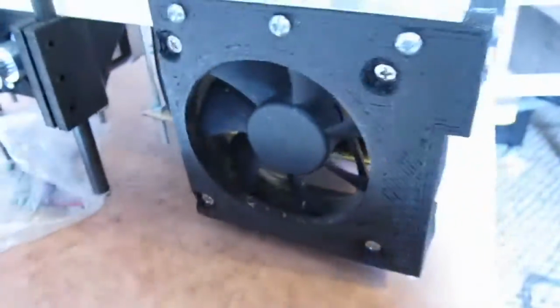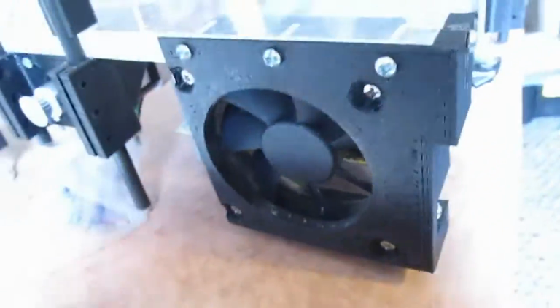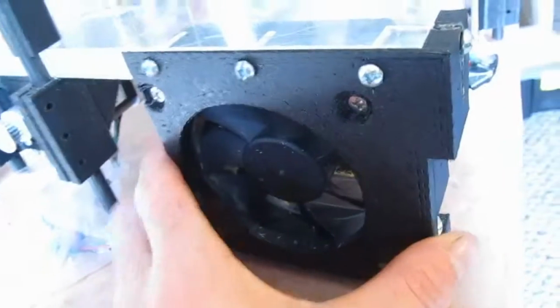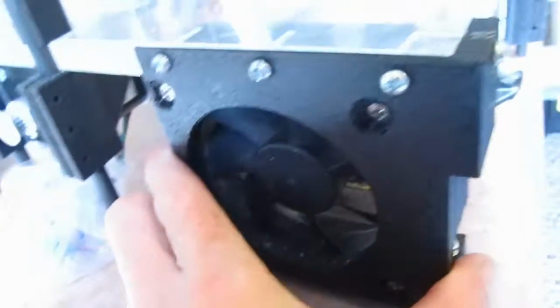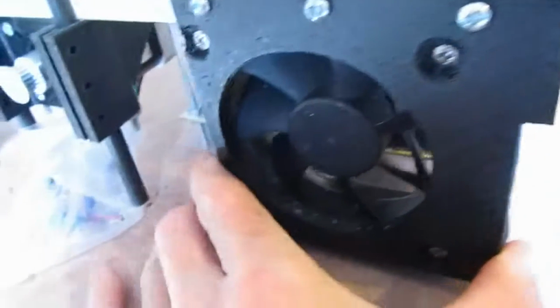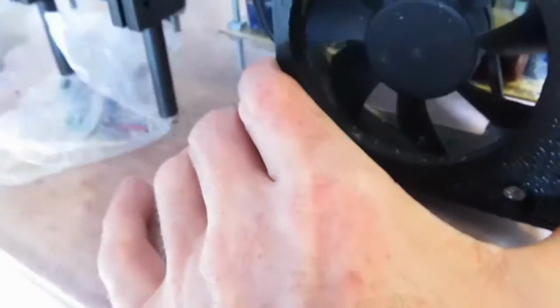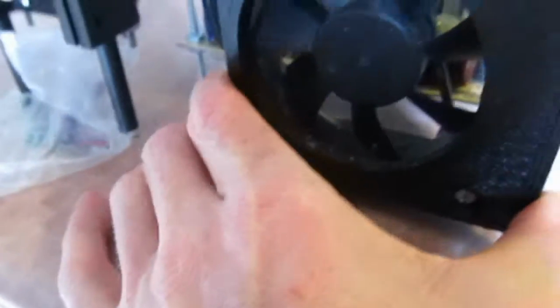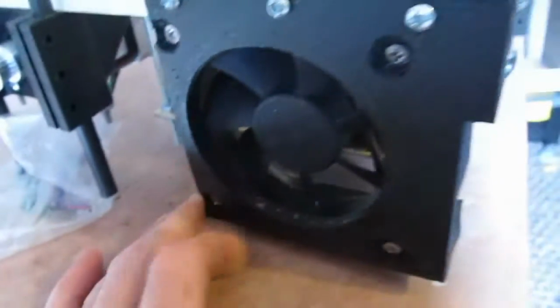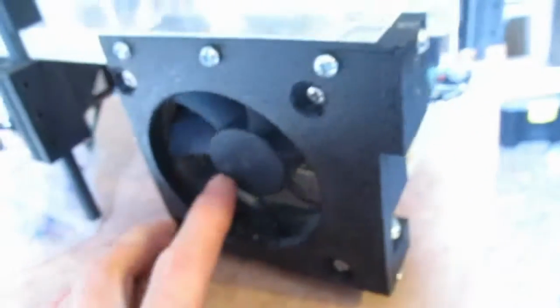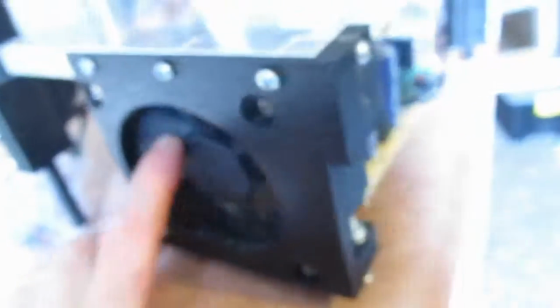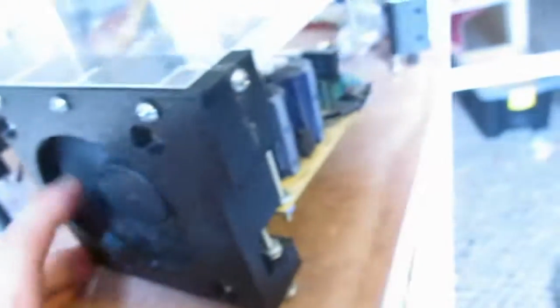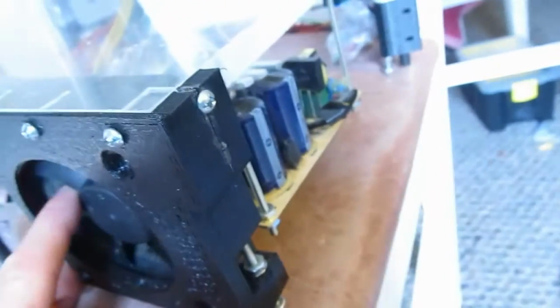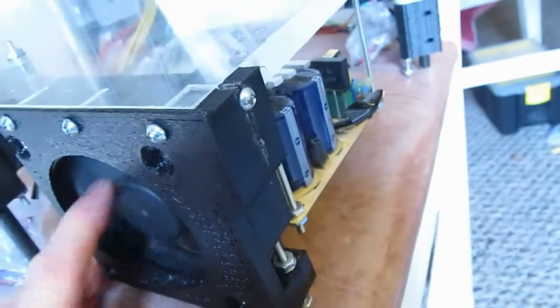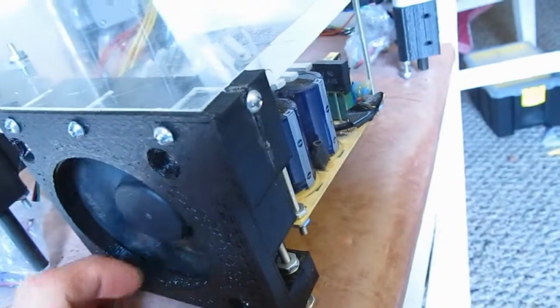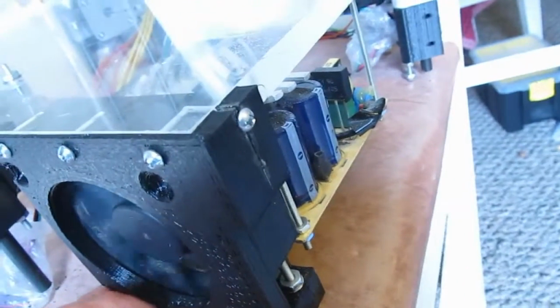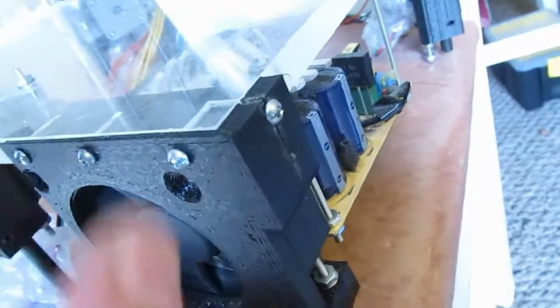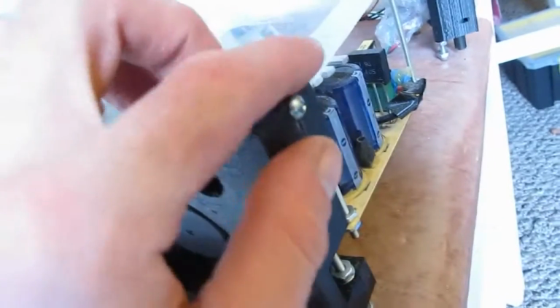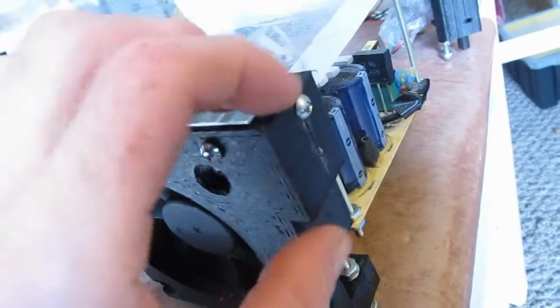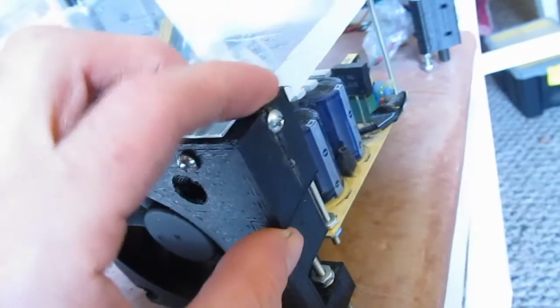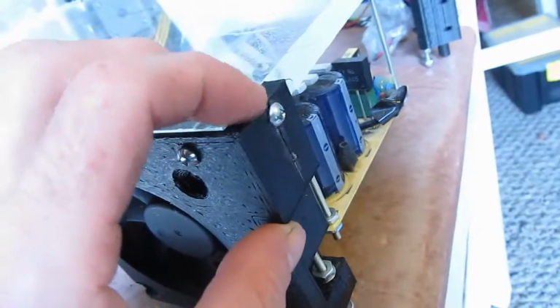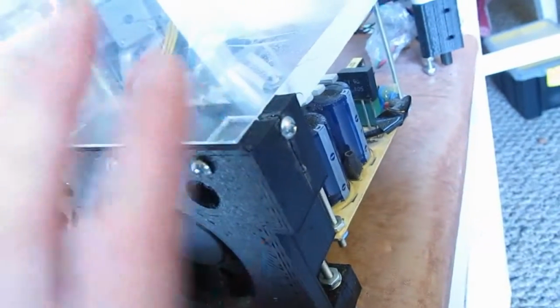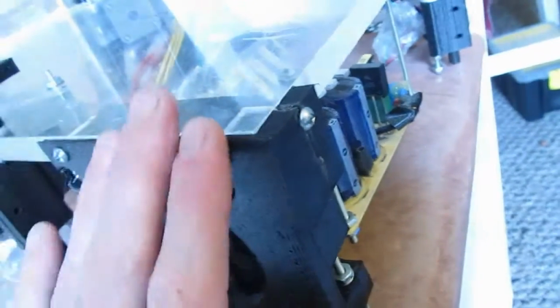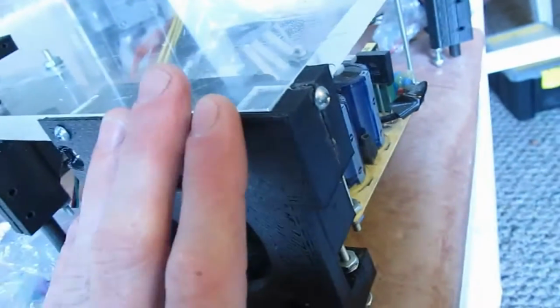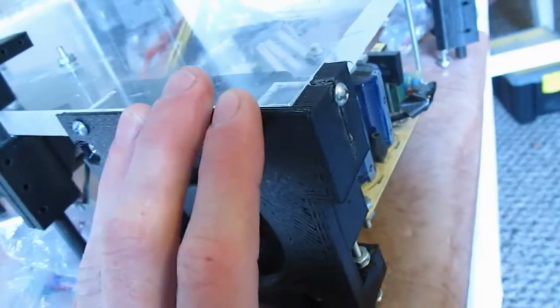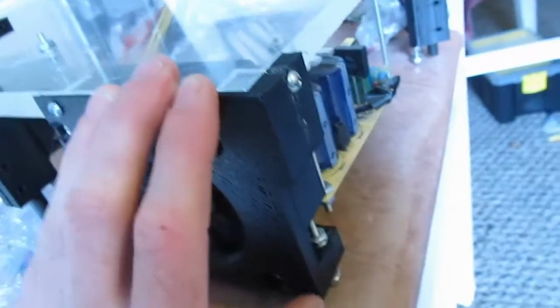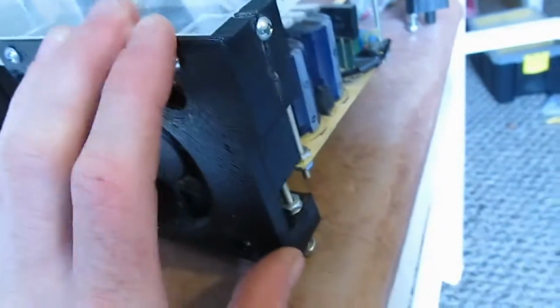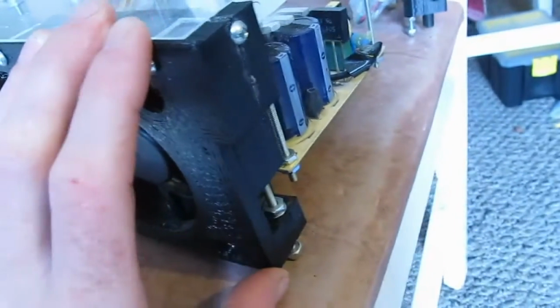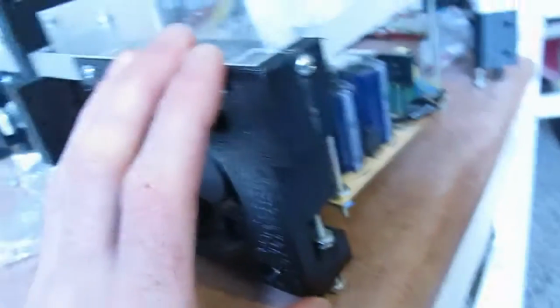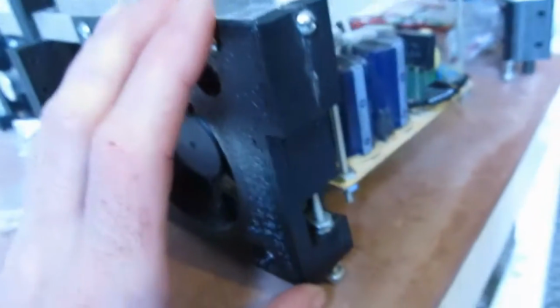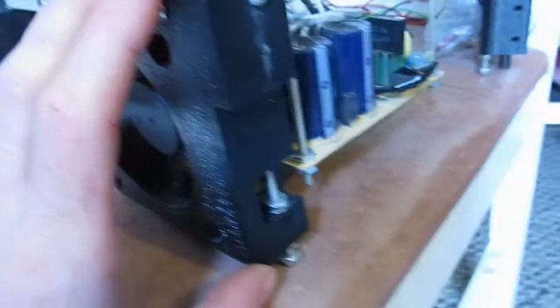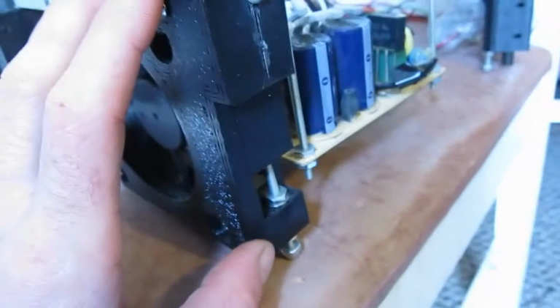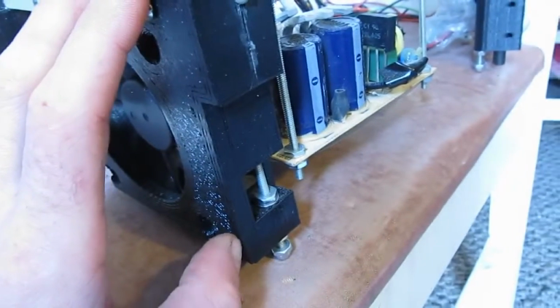I designed and printed this bracket for the fan for the power supply. Already broke it — this one's hollow, so I'm going to reprint it with more infill, or at least with some infill.